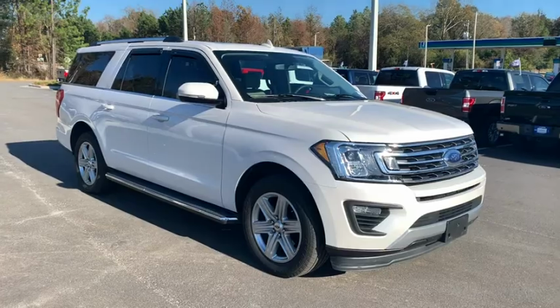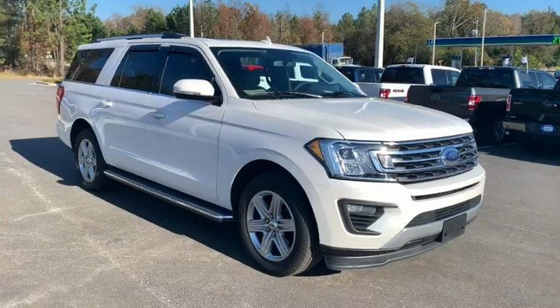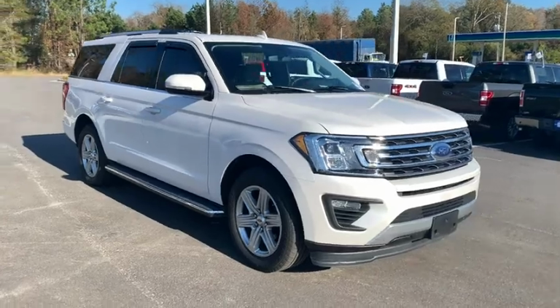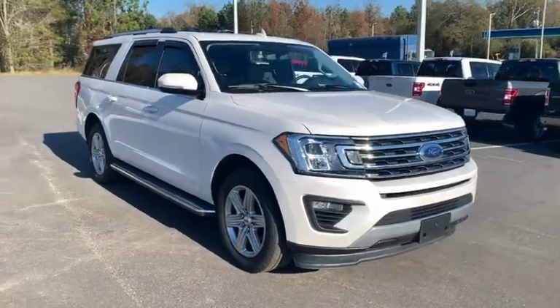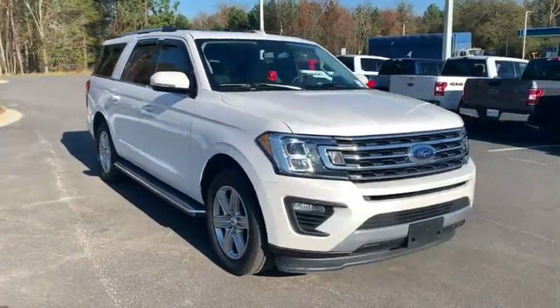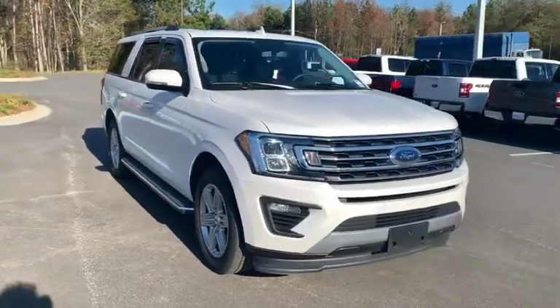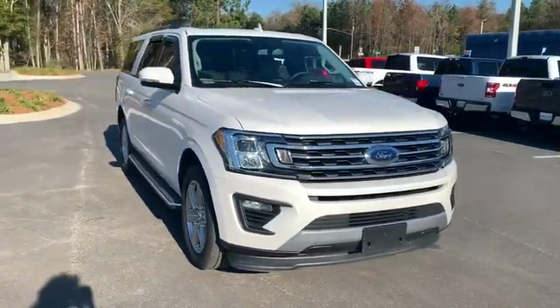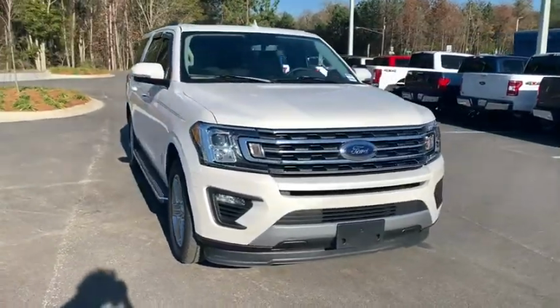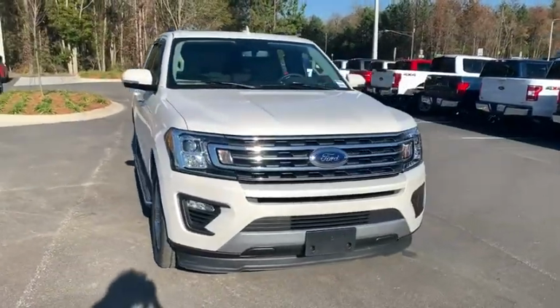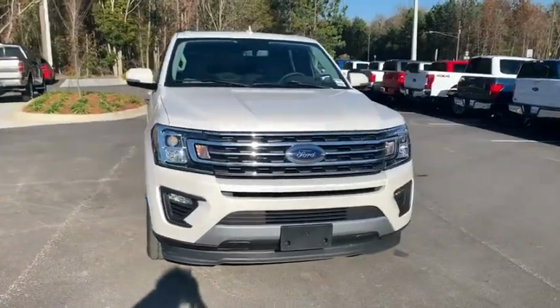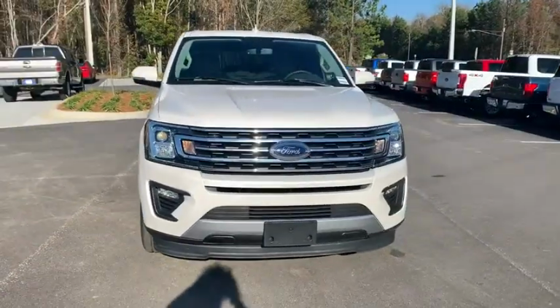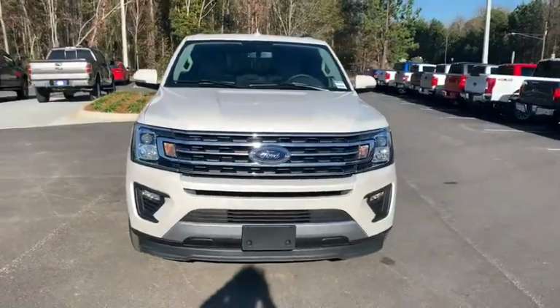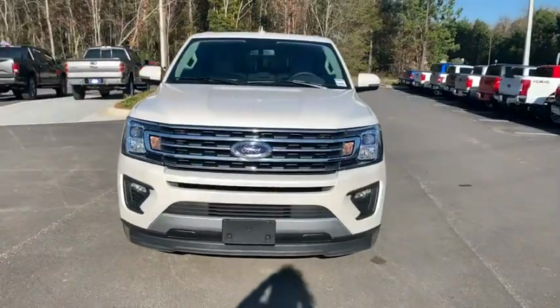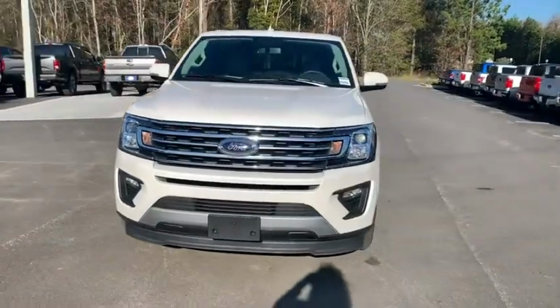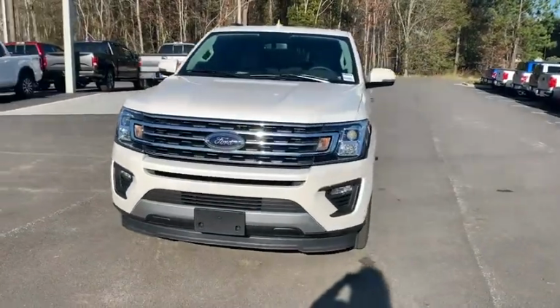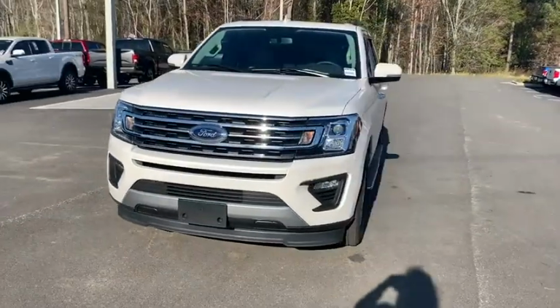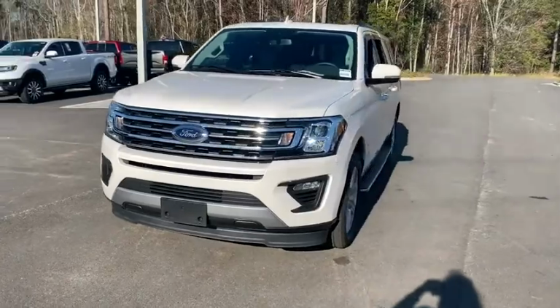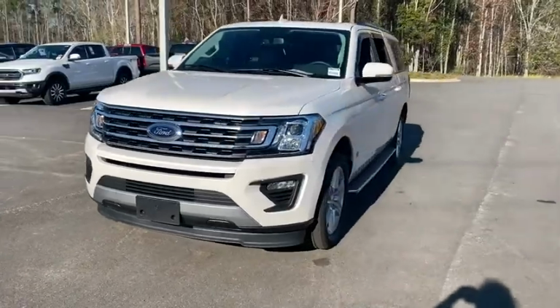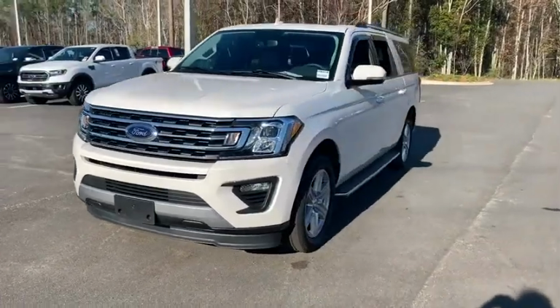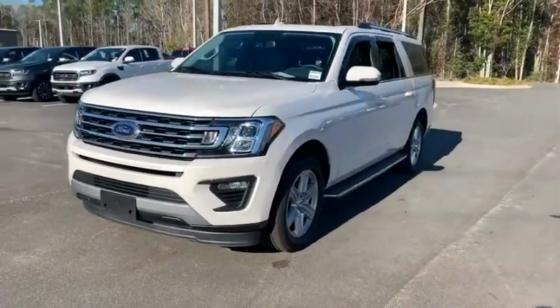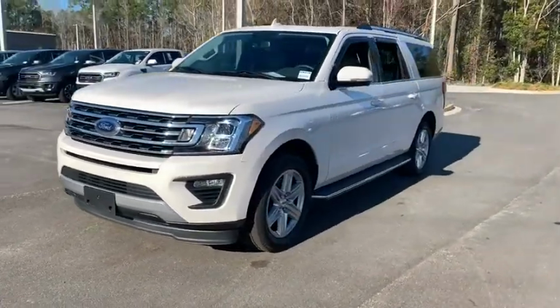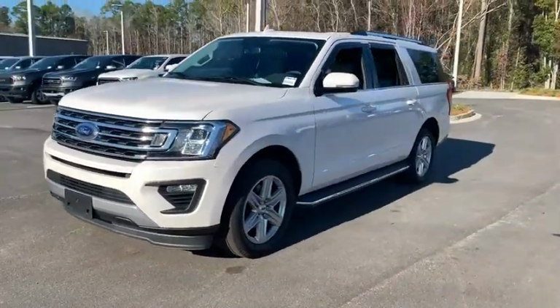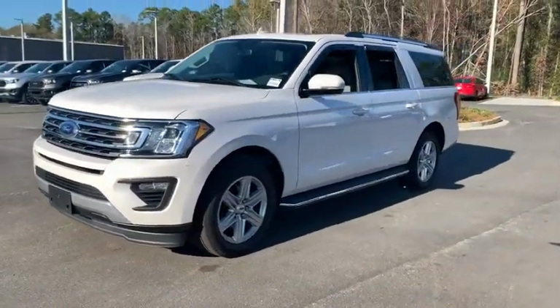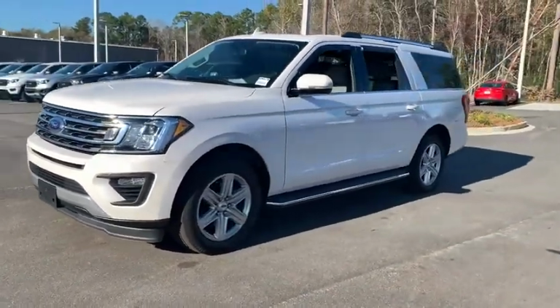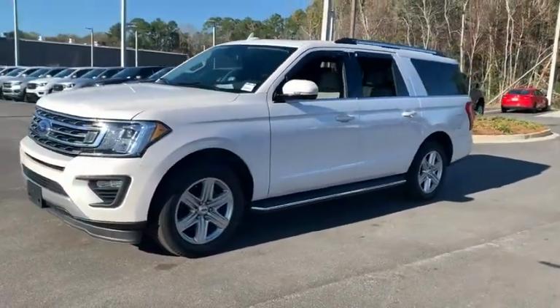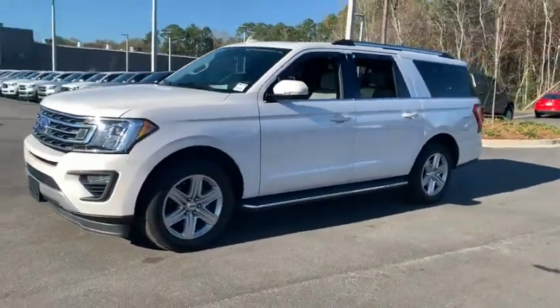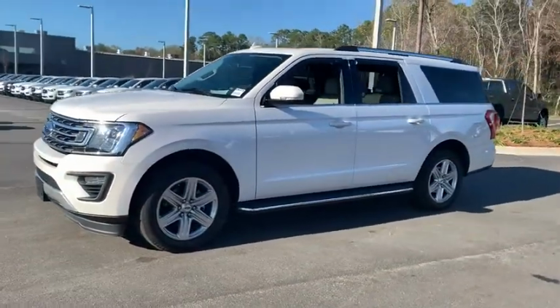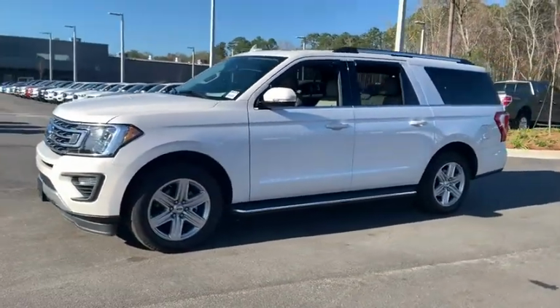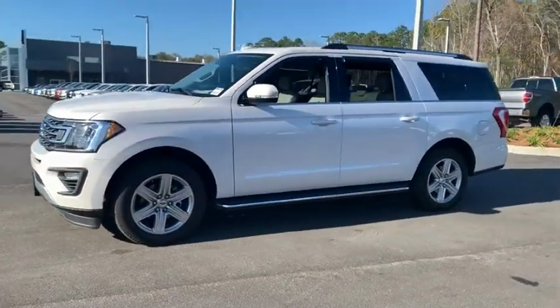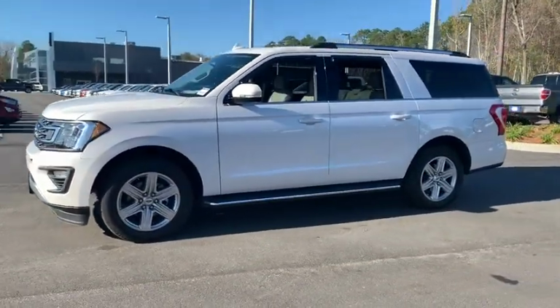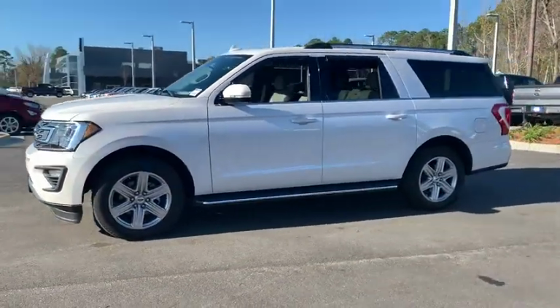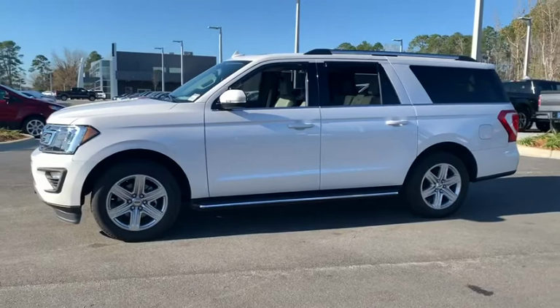Take a ride in the 2018 Ford Expedition. Powerful, controlled, resourceful. Expedition. This vehicle has less than 40,000 miles.